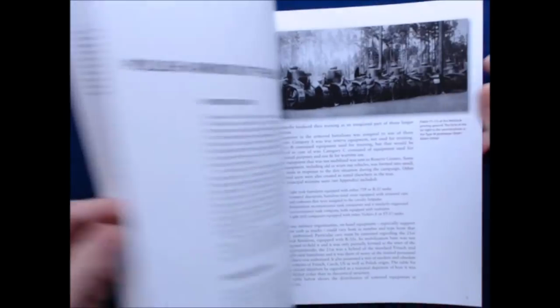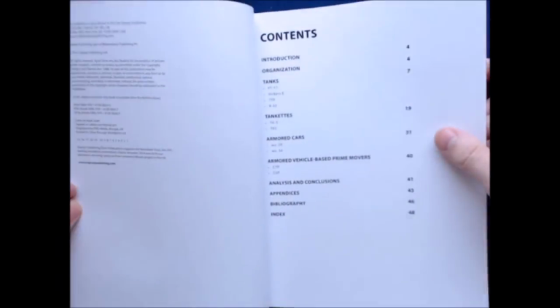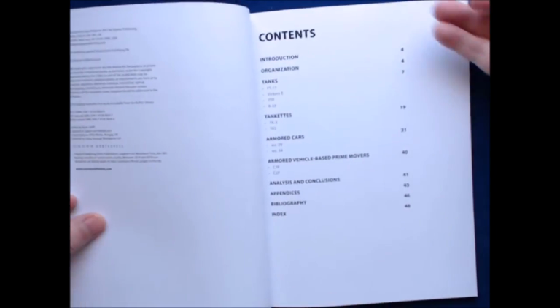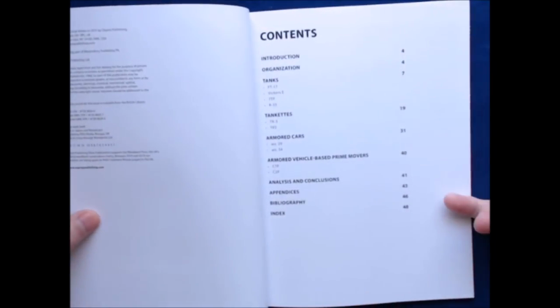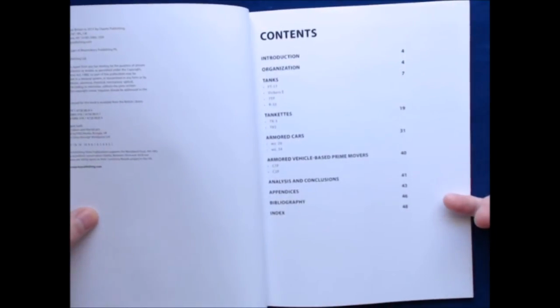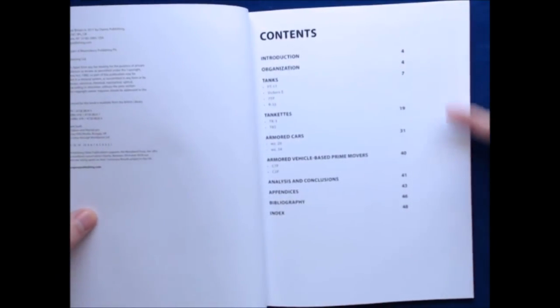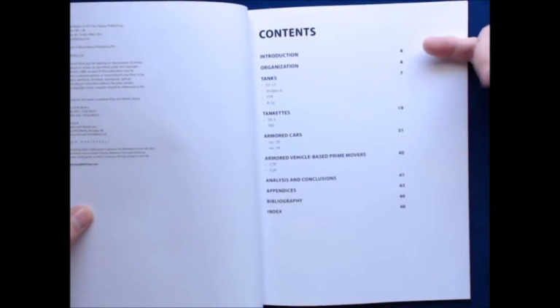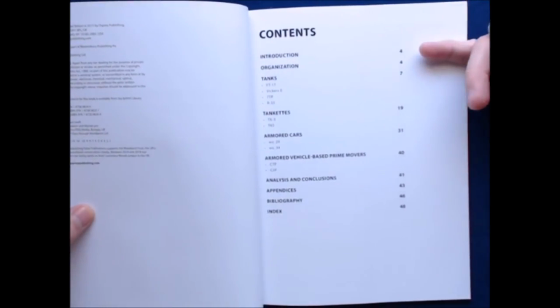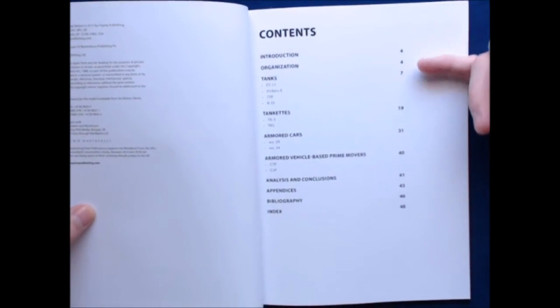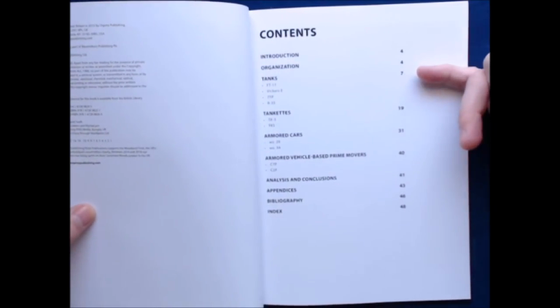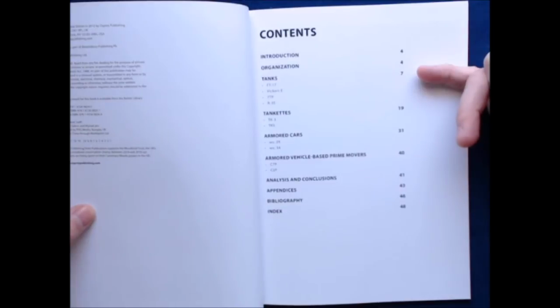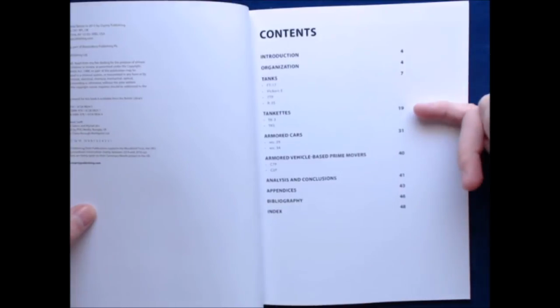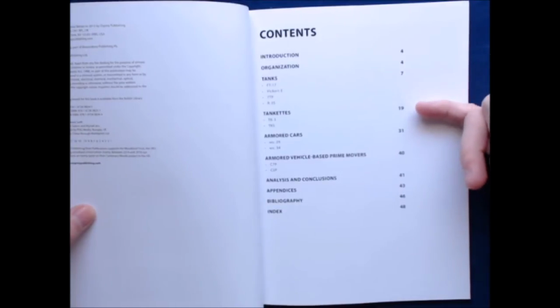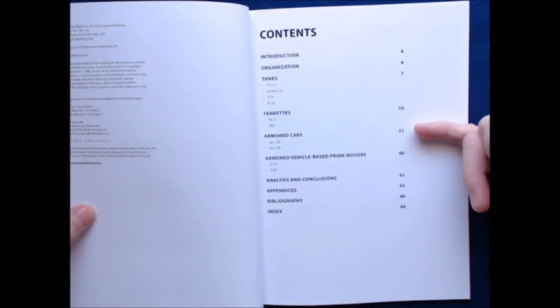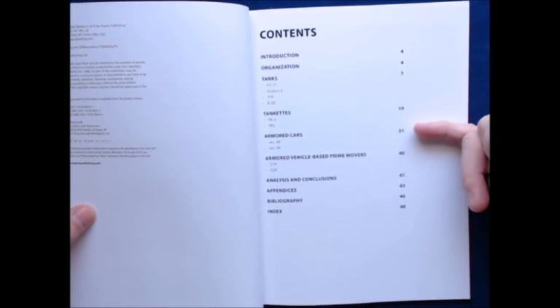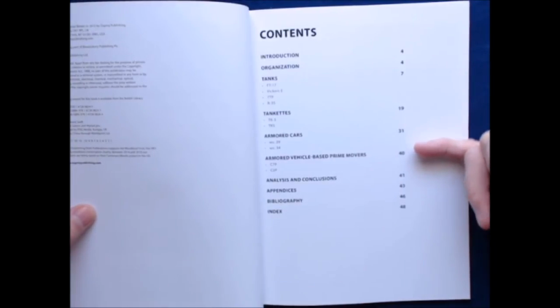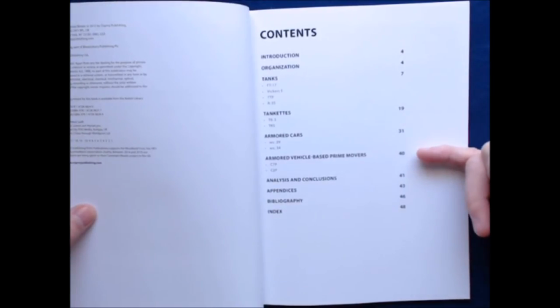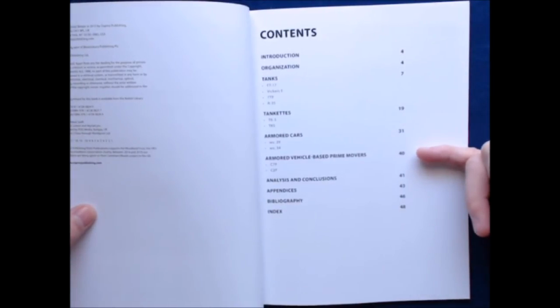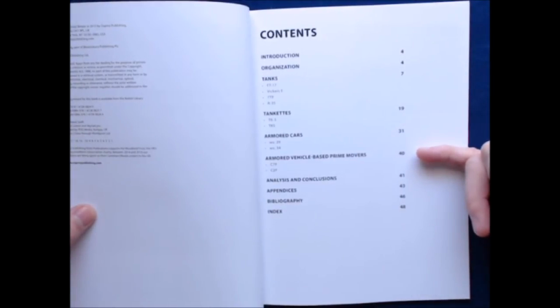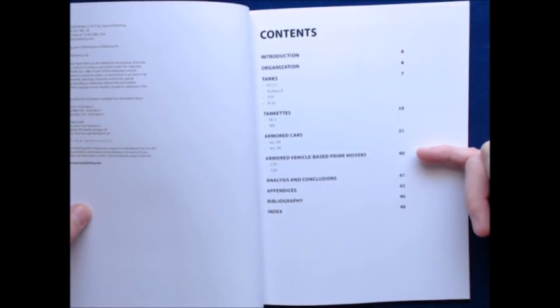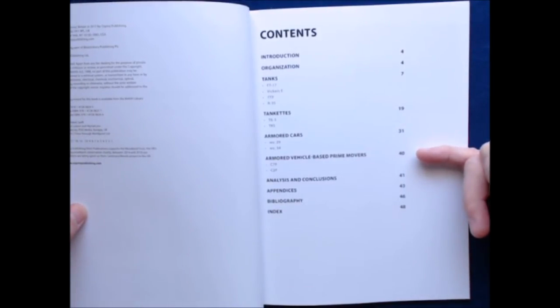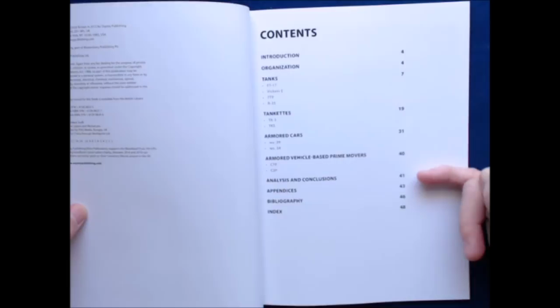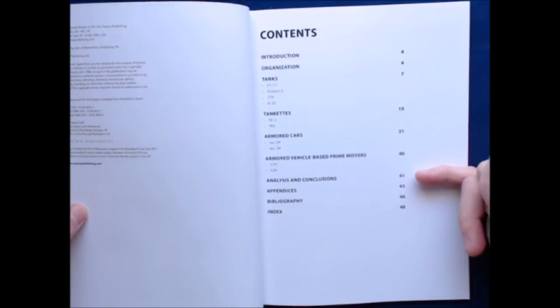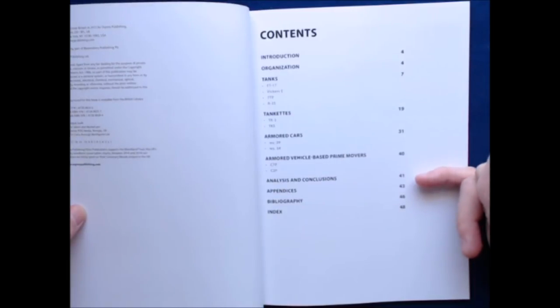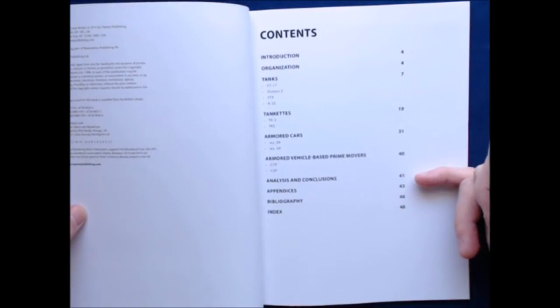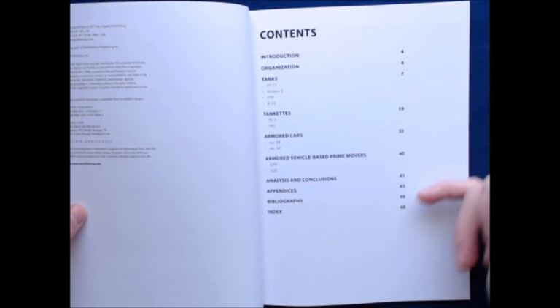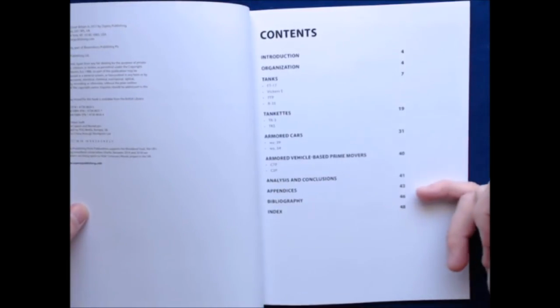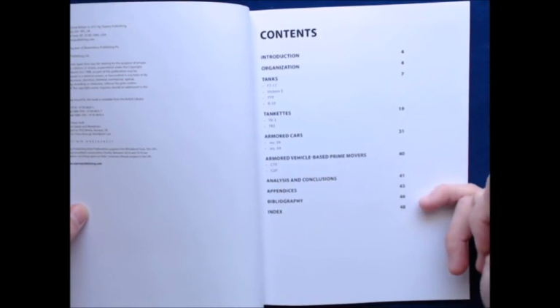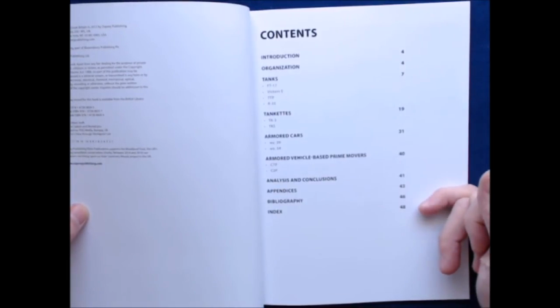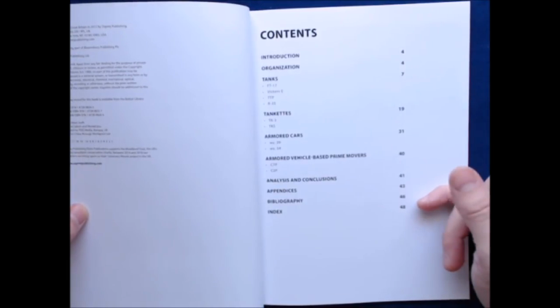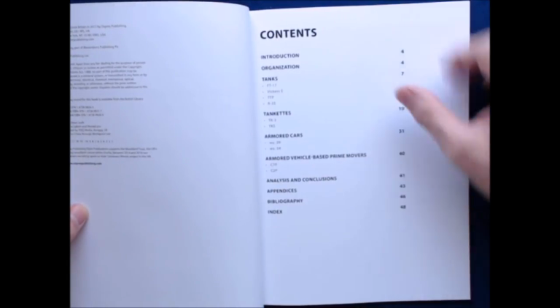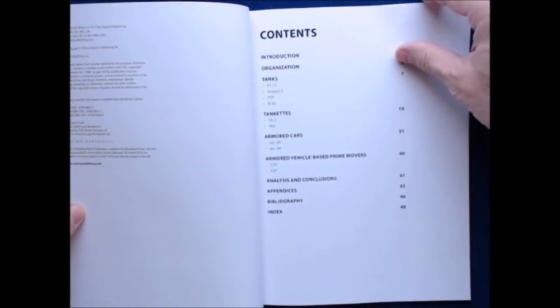Basically, we can see from the table of contents here — we've got introduction, organization, tanks, tankettes, armored cars, armored vehicle-based prime movers, analysis and conclusions, appendices, bibliography, and index.